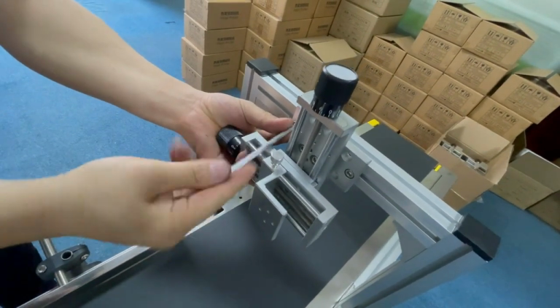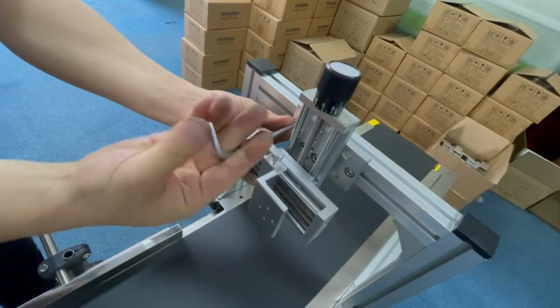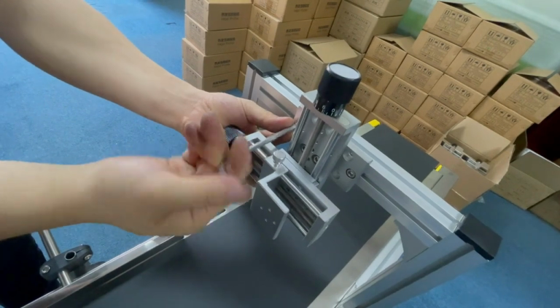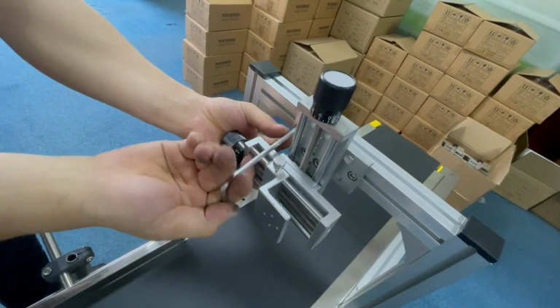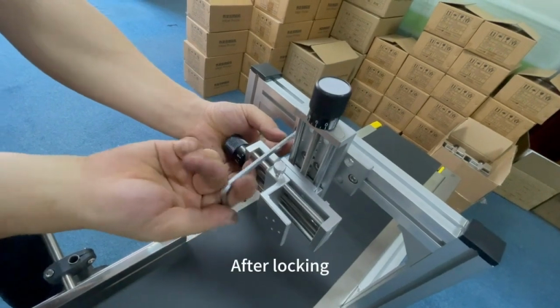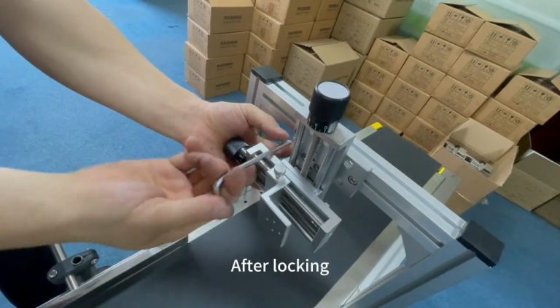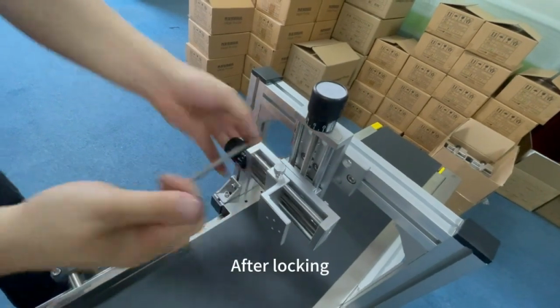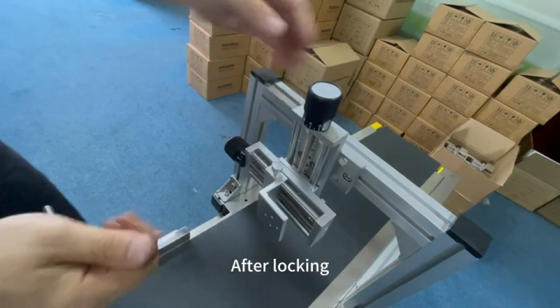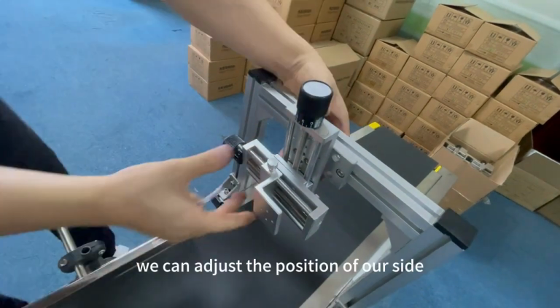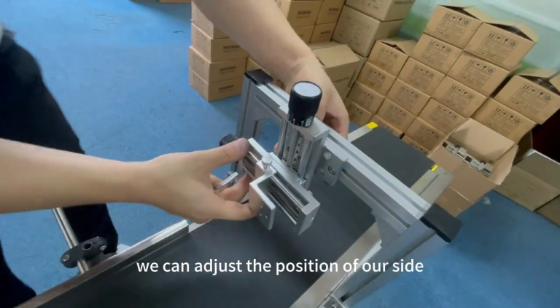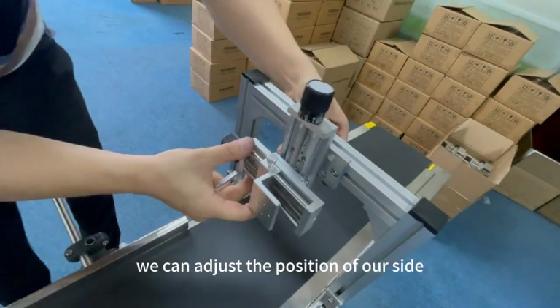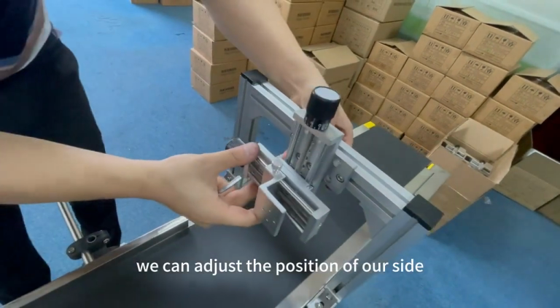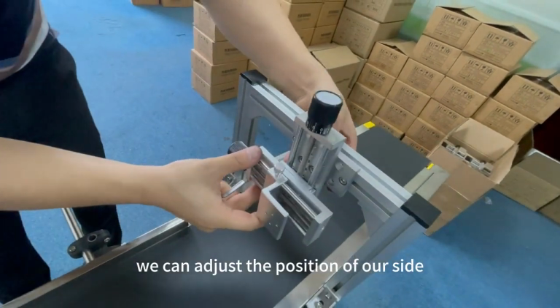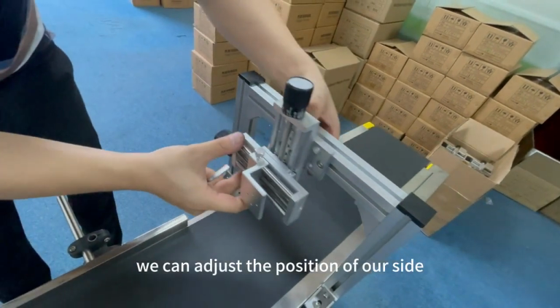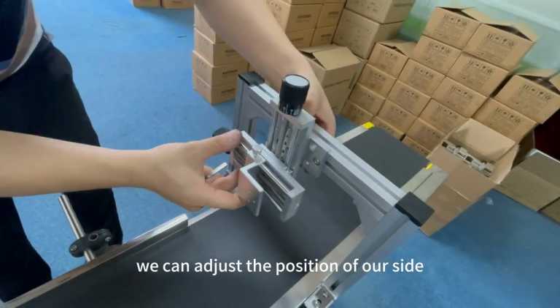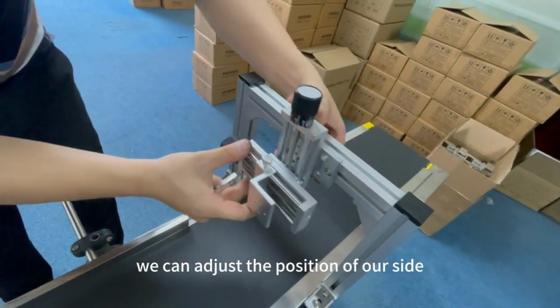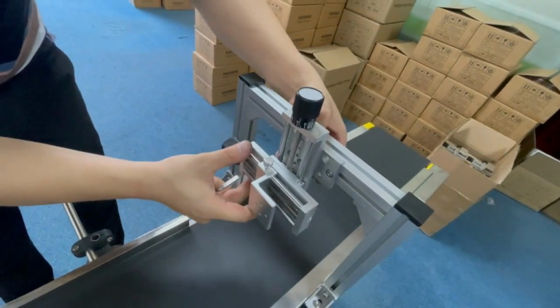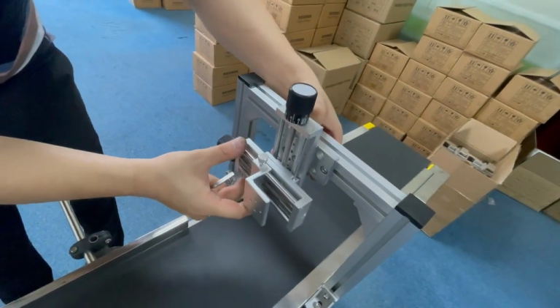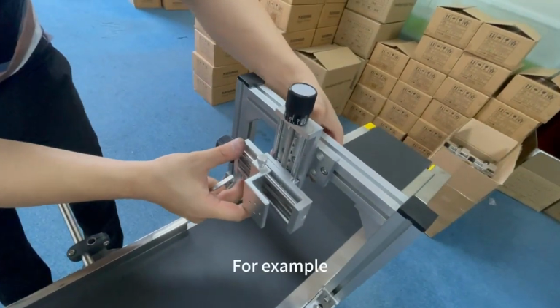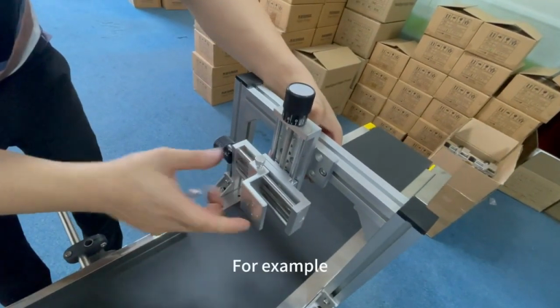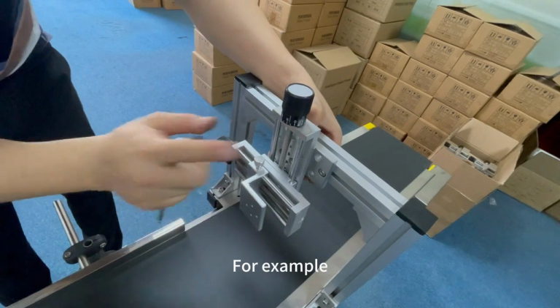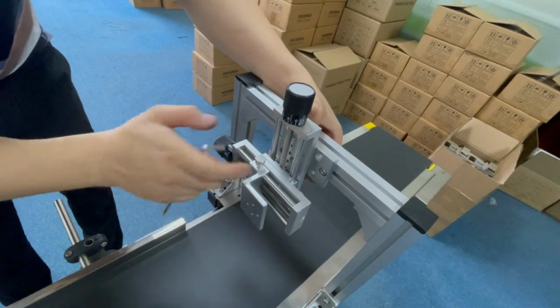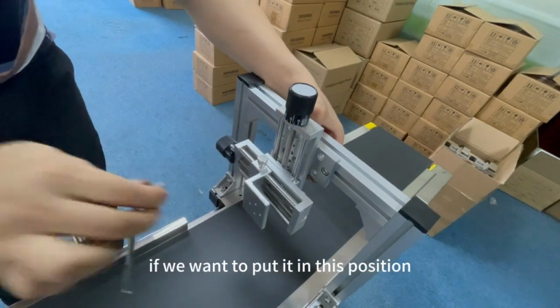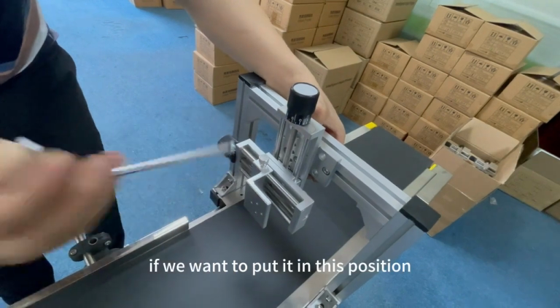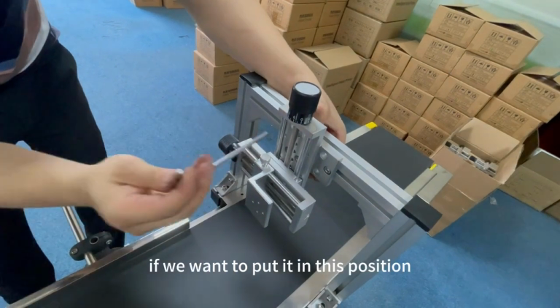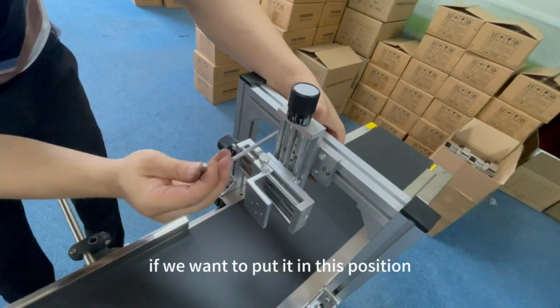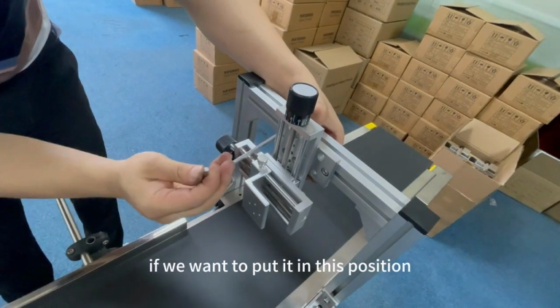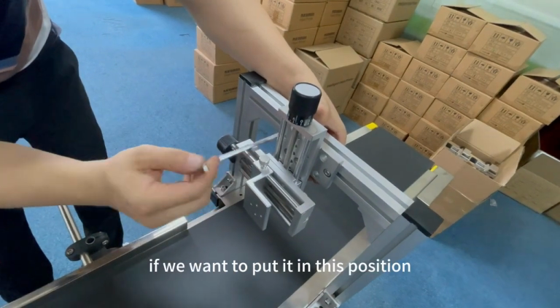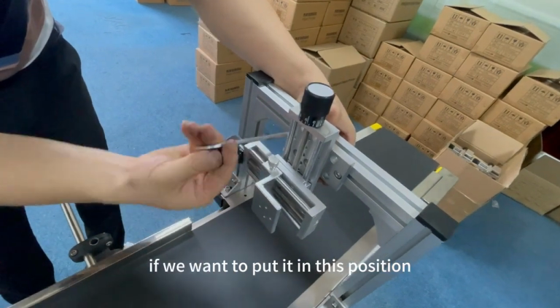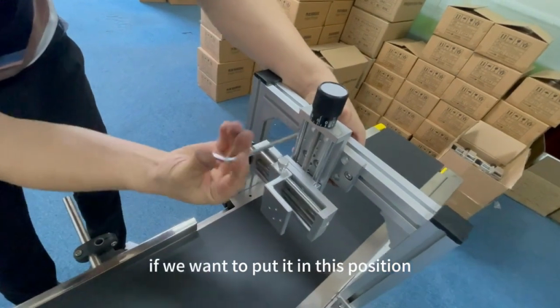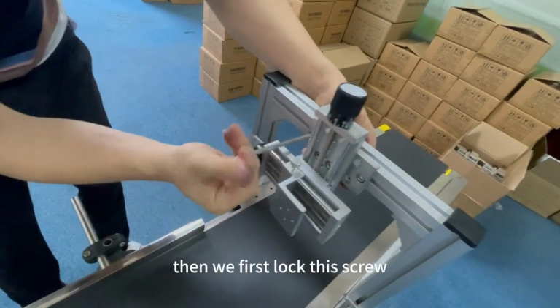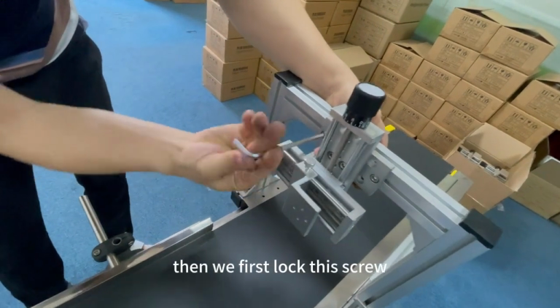After locking, we can adjust the position of our side. For example, if we want to put it in this position, then we first lock this screw.